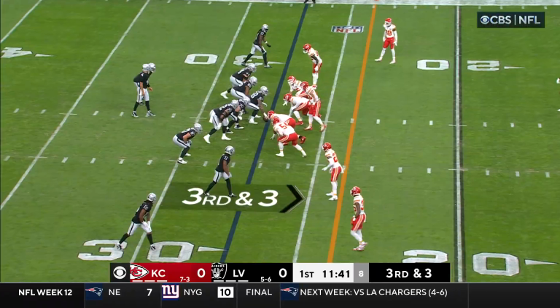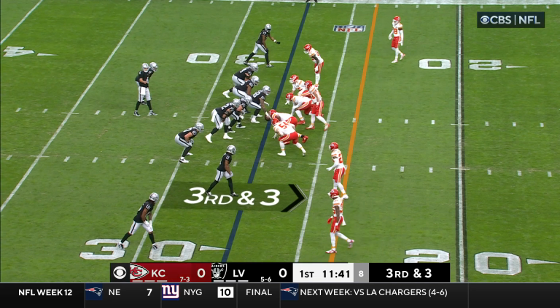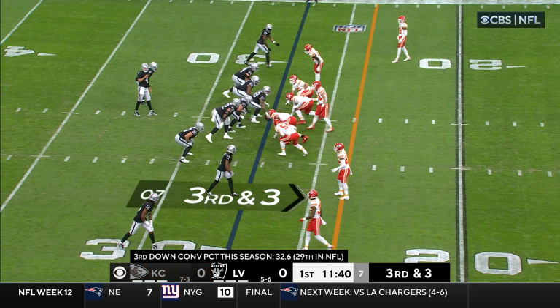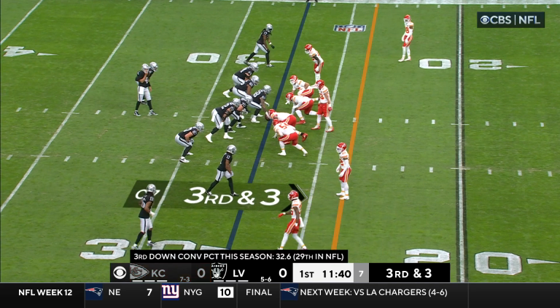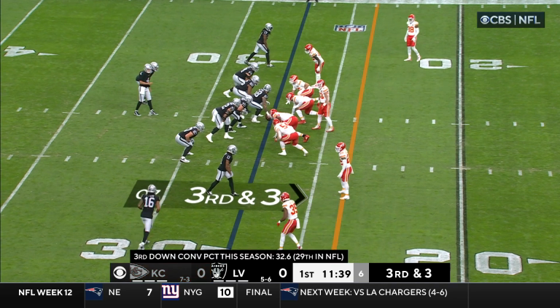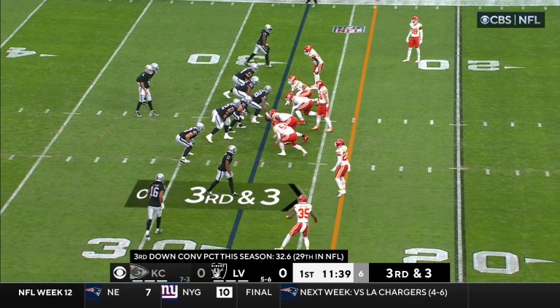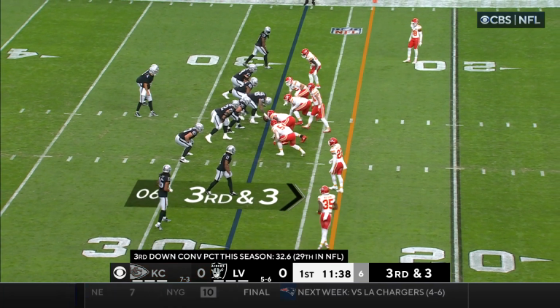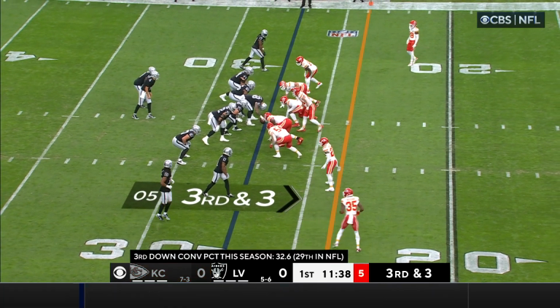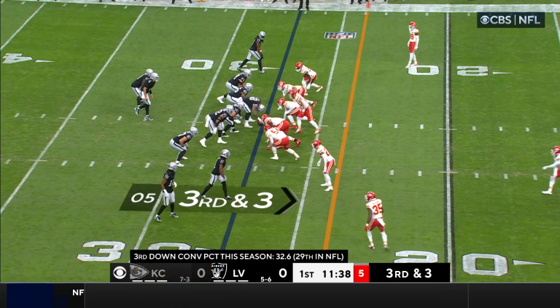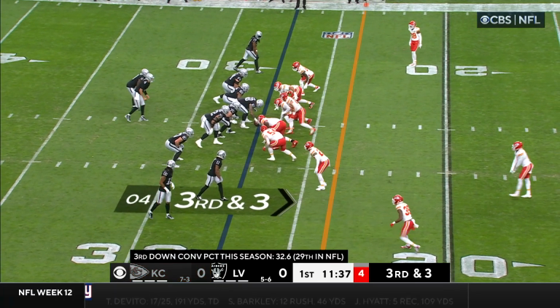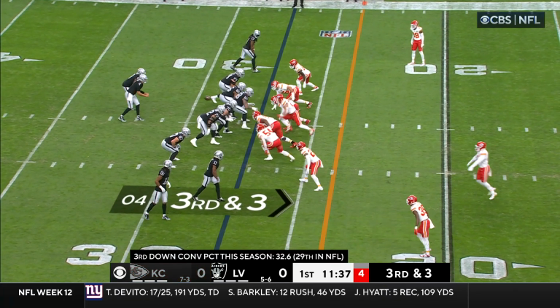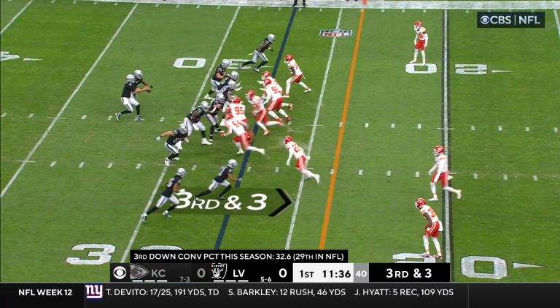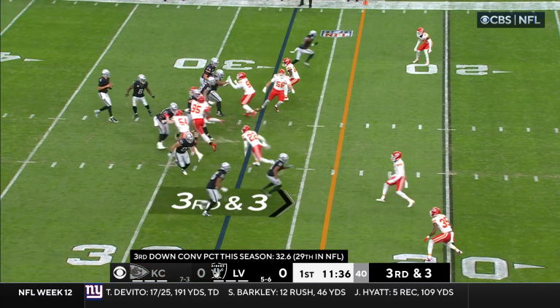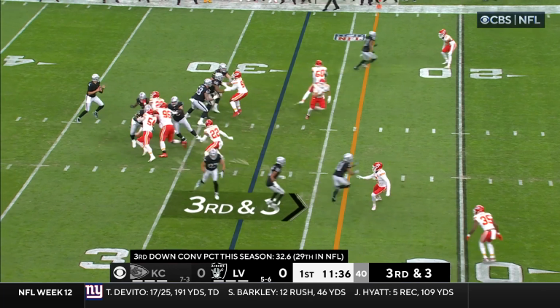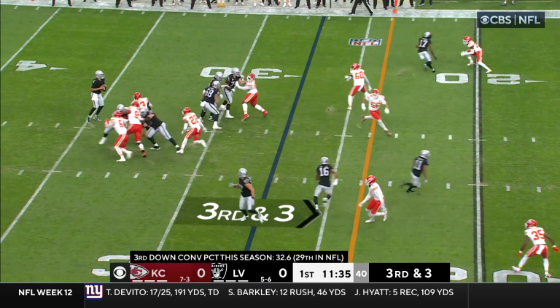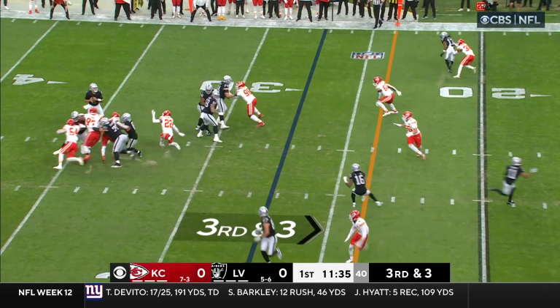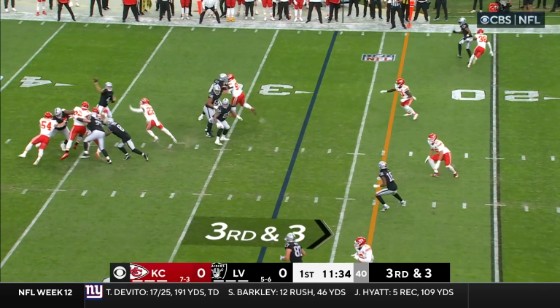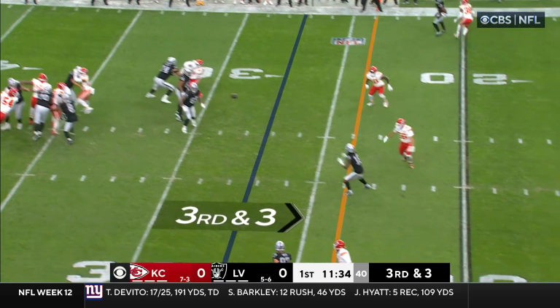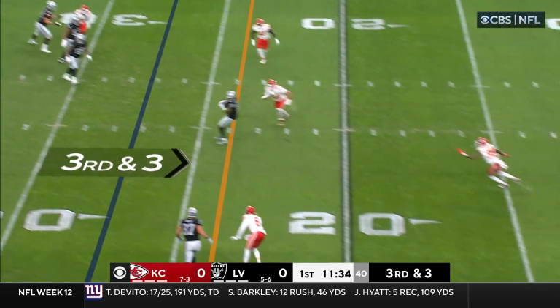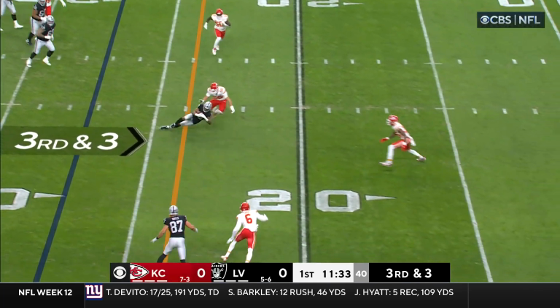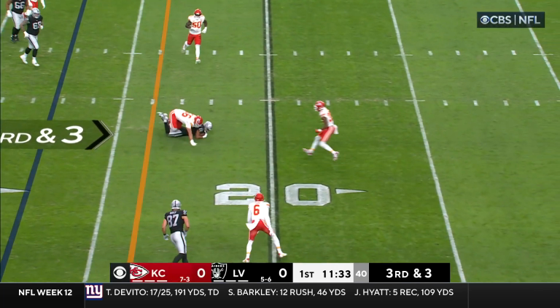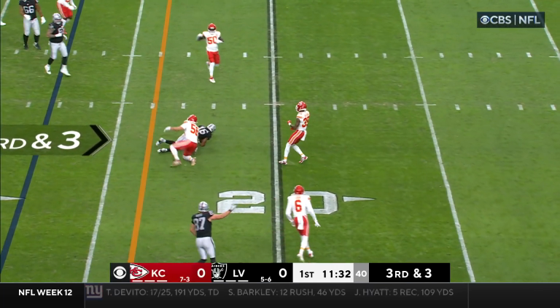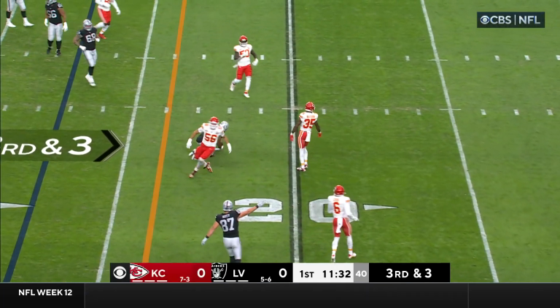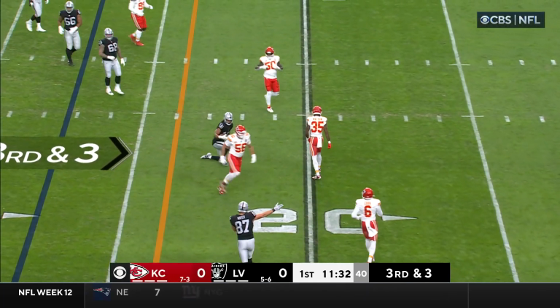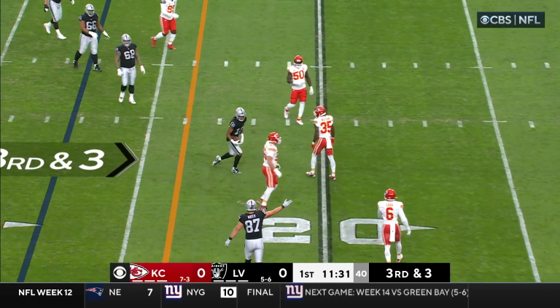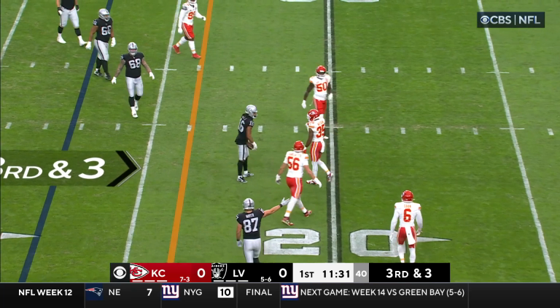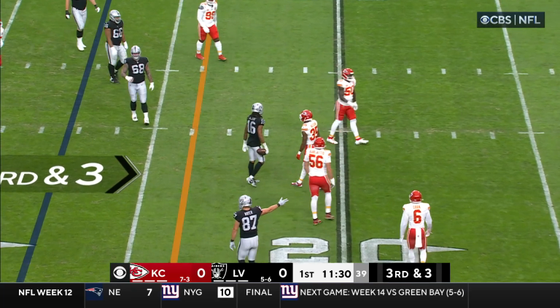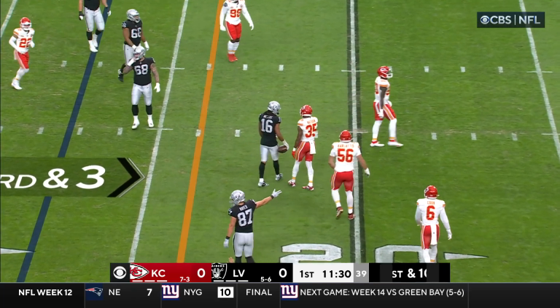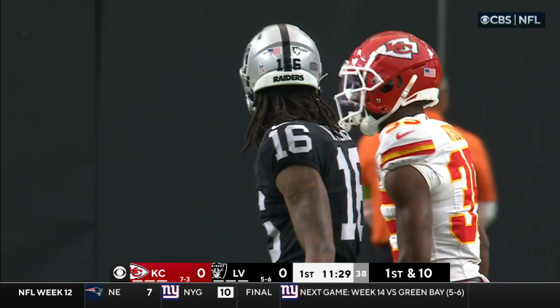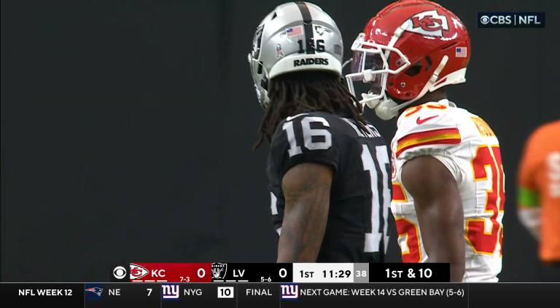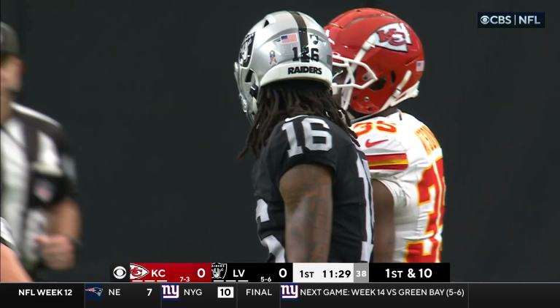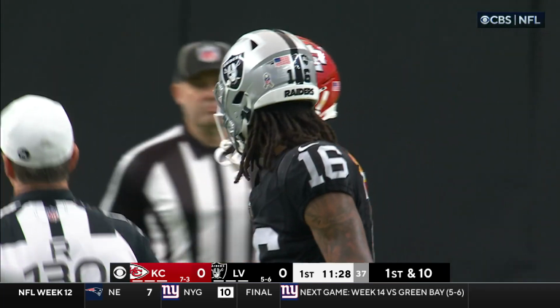They're sixth in passing yards allowed, fourth overall. It's third and three on the opening drive. Blocked by Jacobs. O'Connell's got the first down — with the catch made by Jacoby Myers, the former New England Patriot.